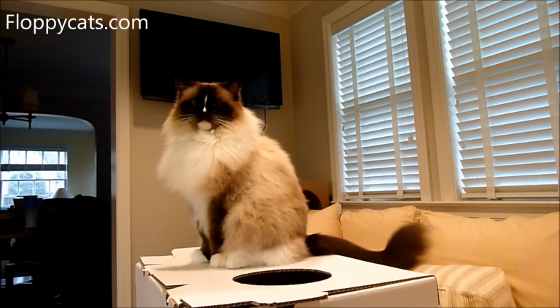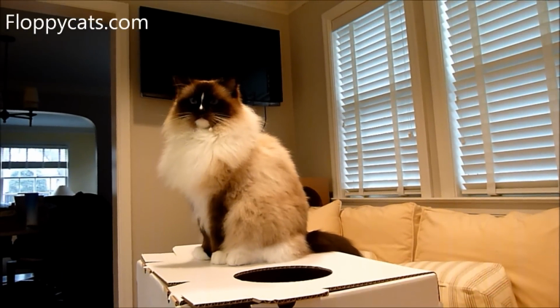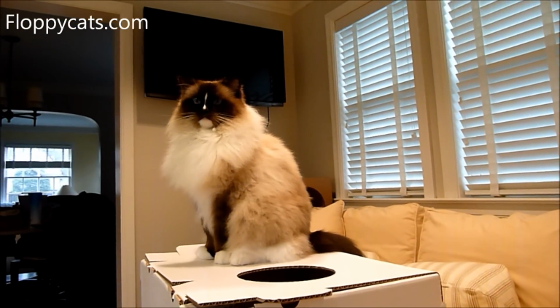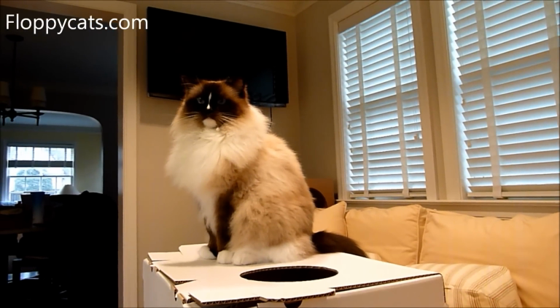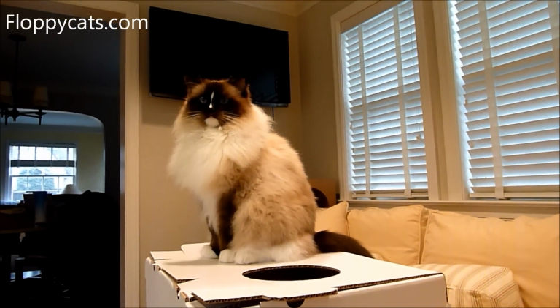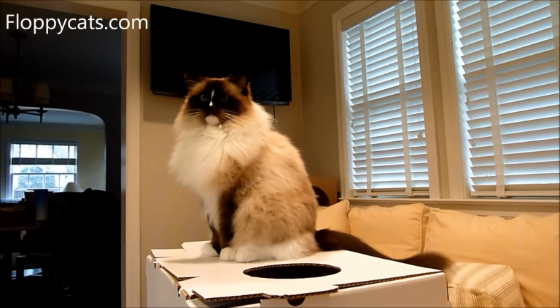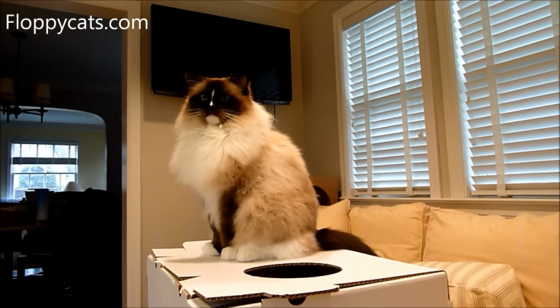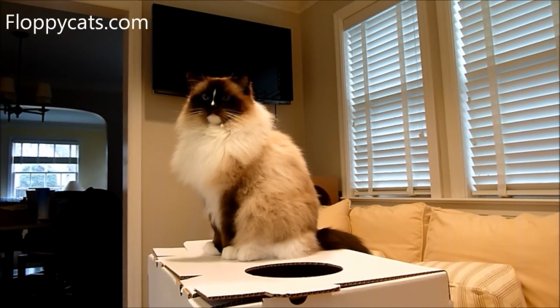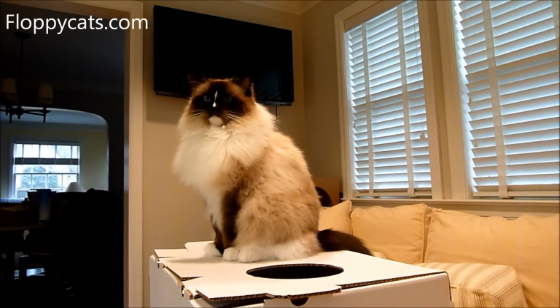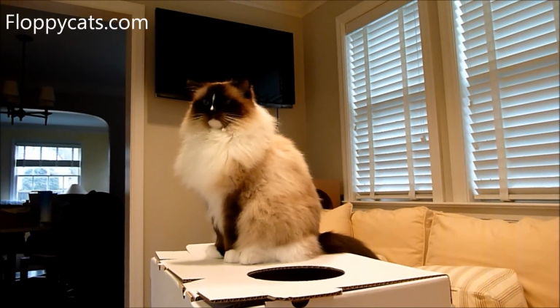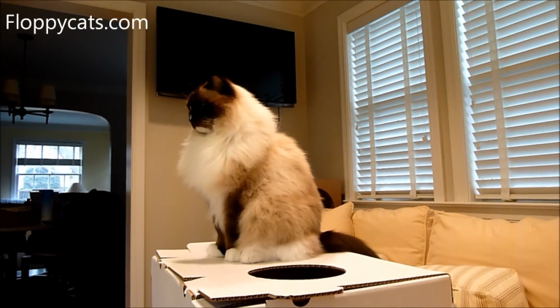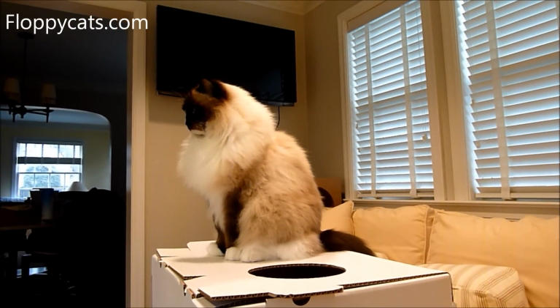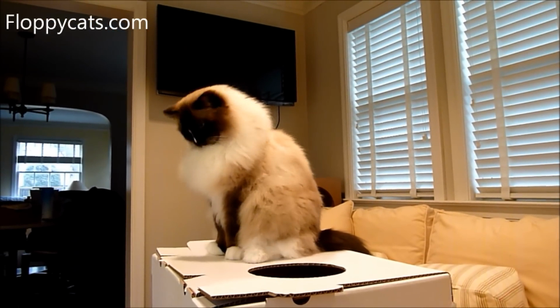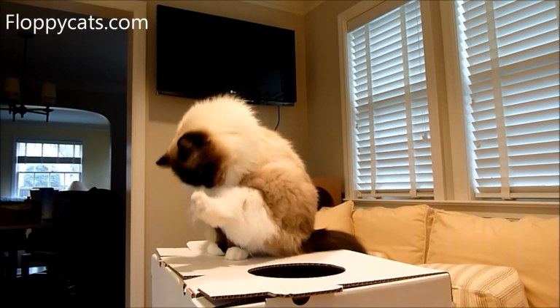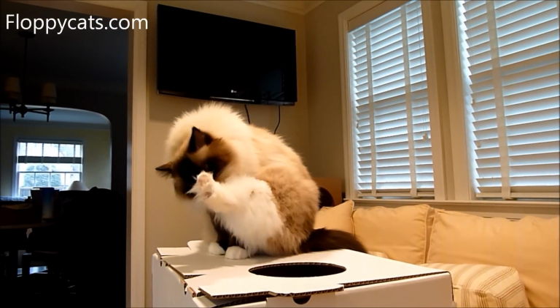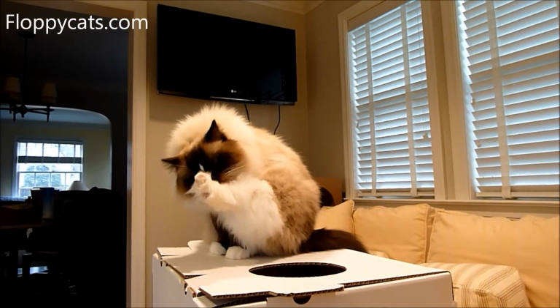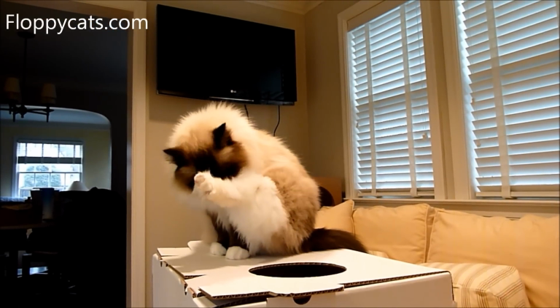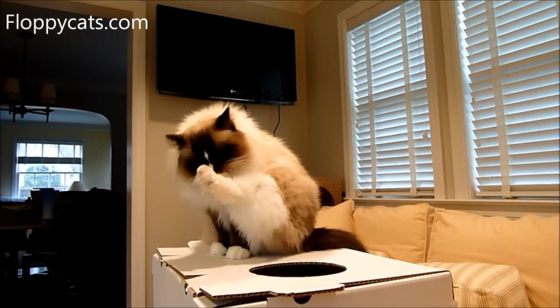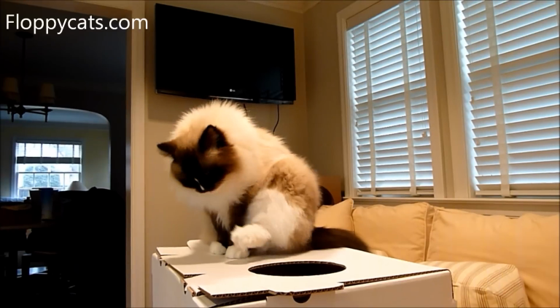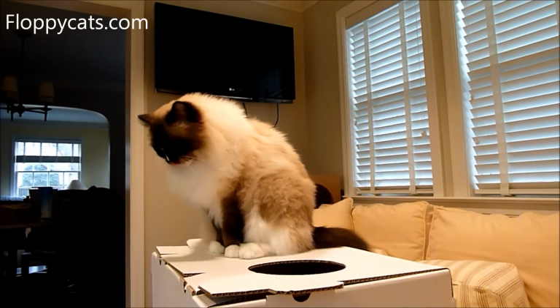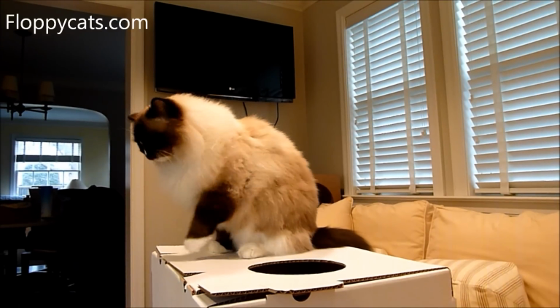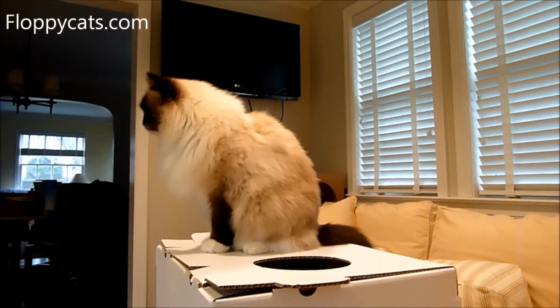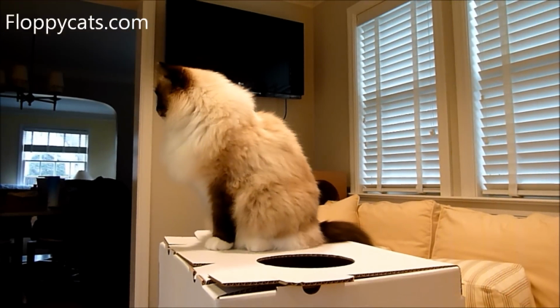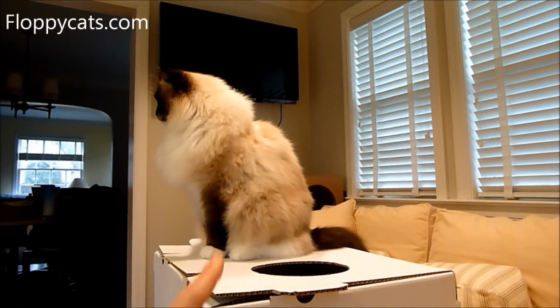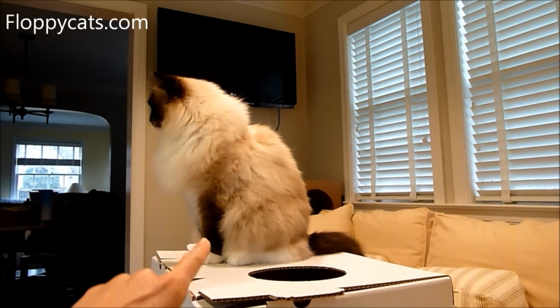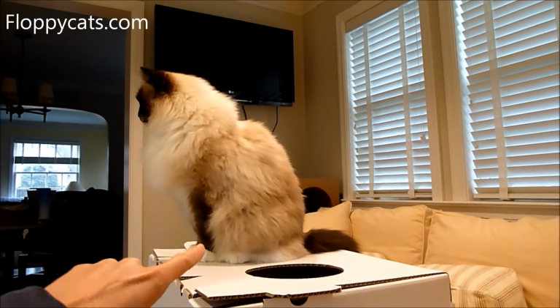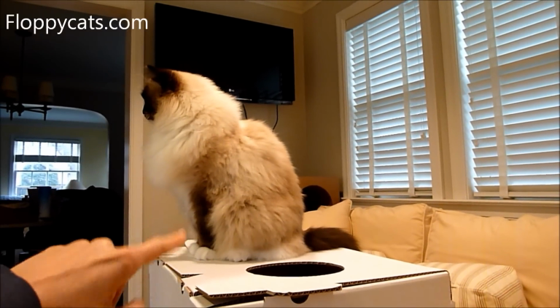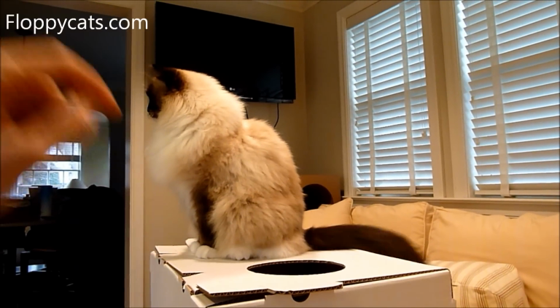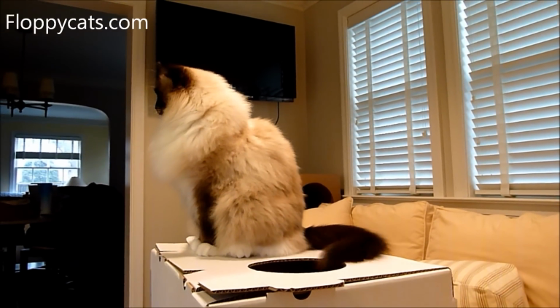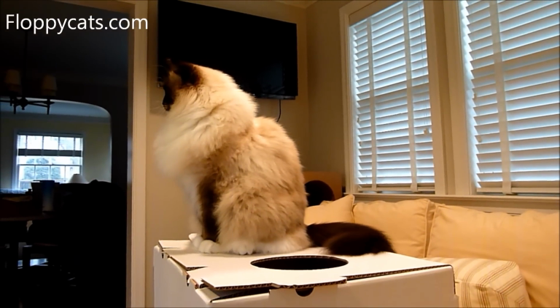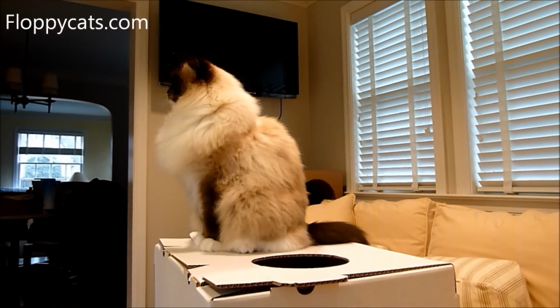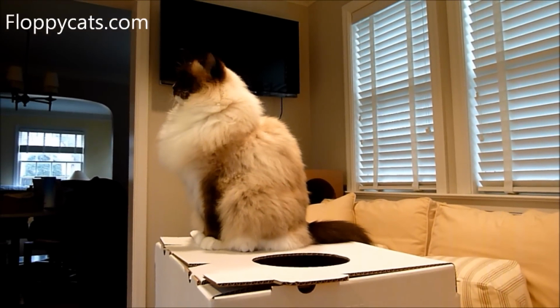The other thing is I don't know how to compare it — I've never seen claws as big as Charlie's. His dew claw, in particular, is pretty big.